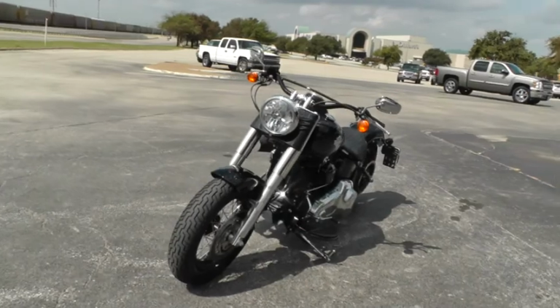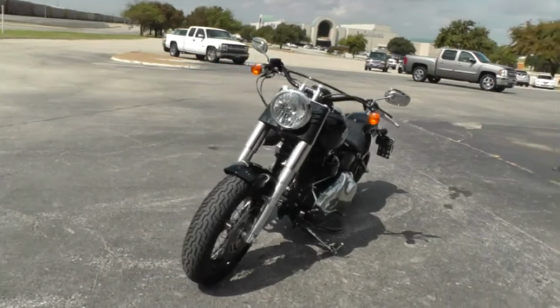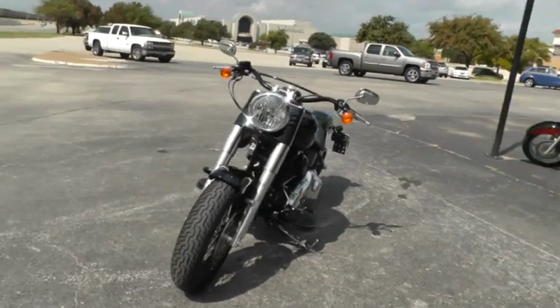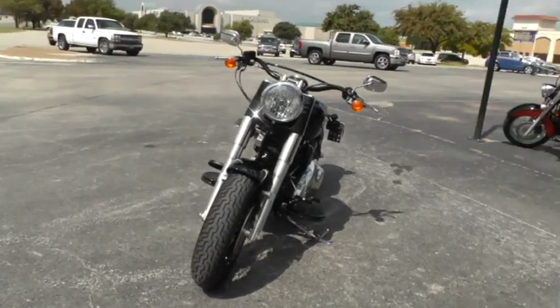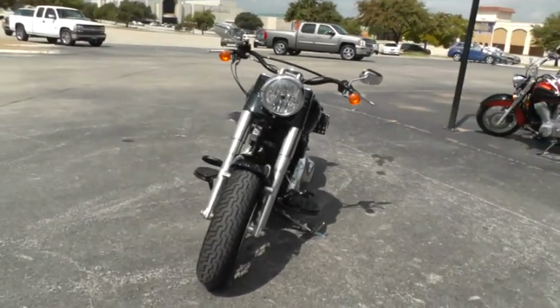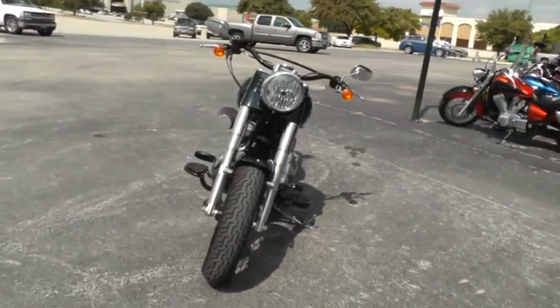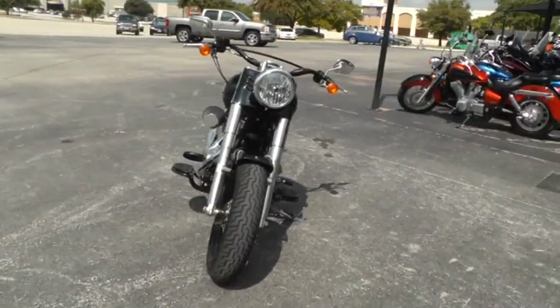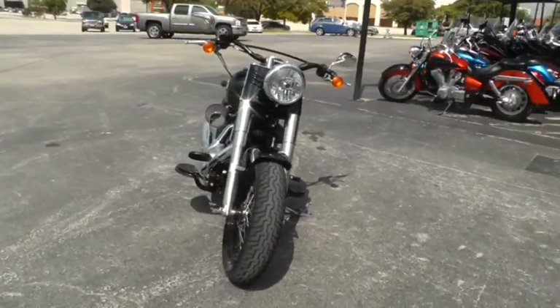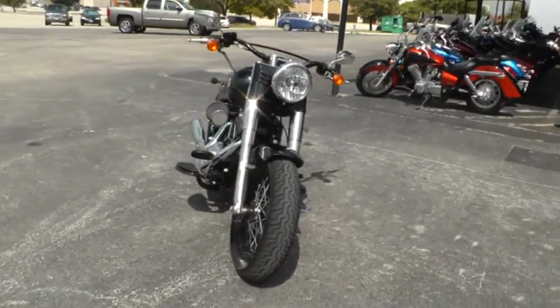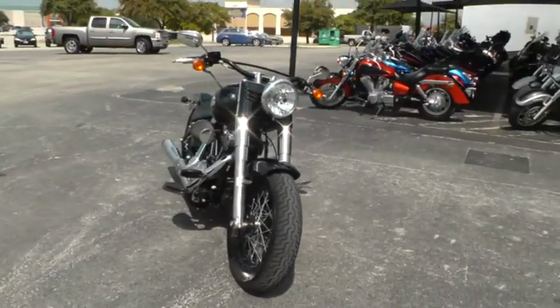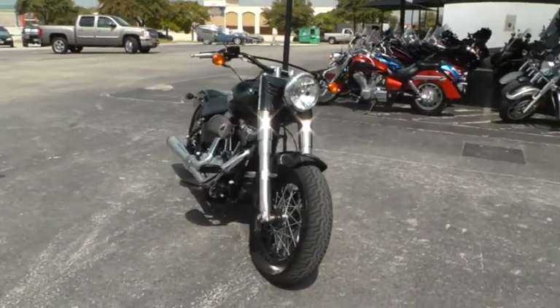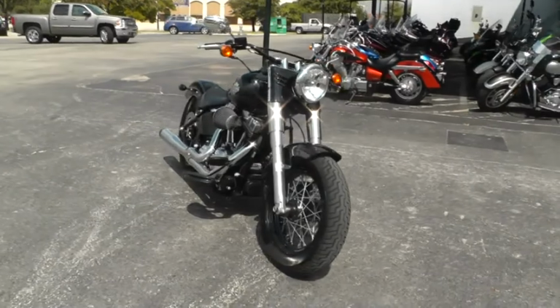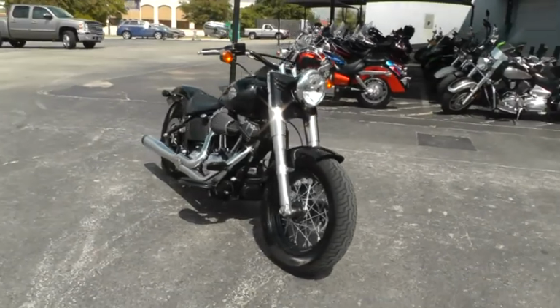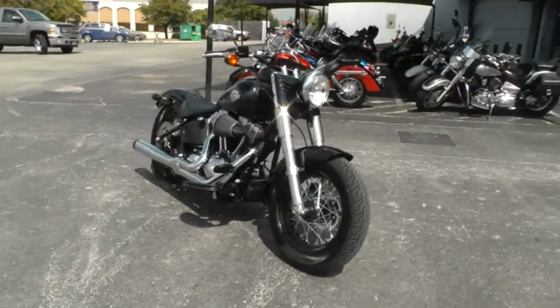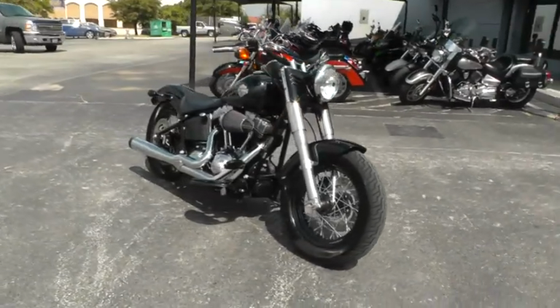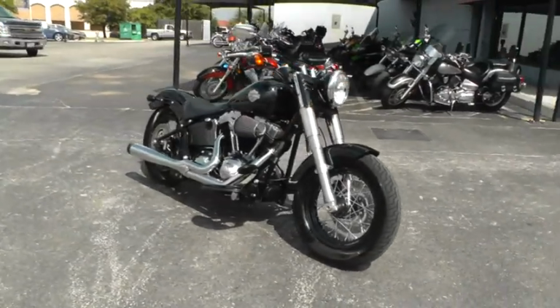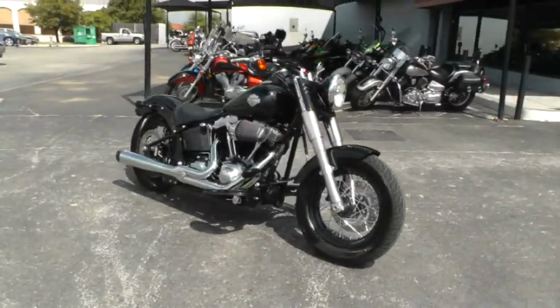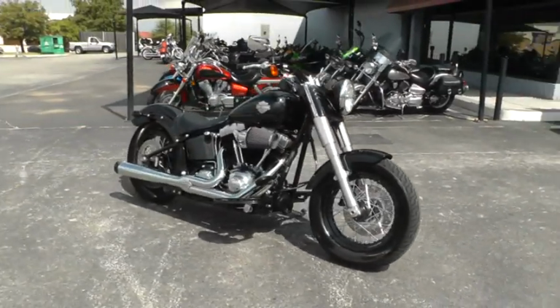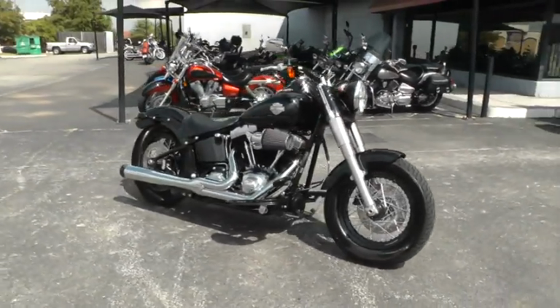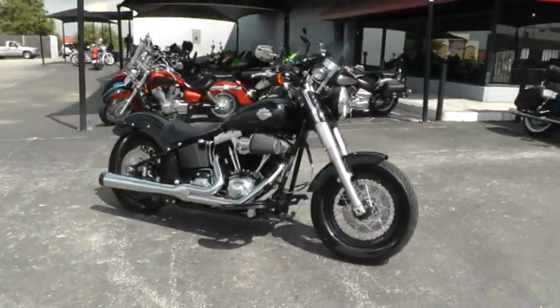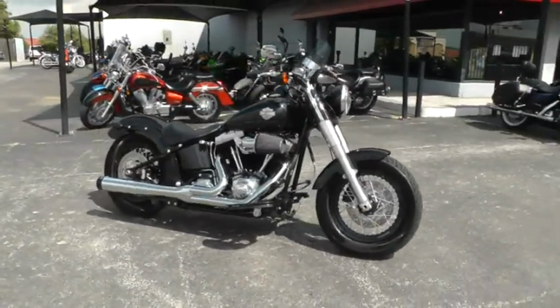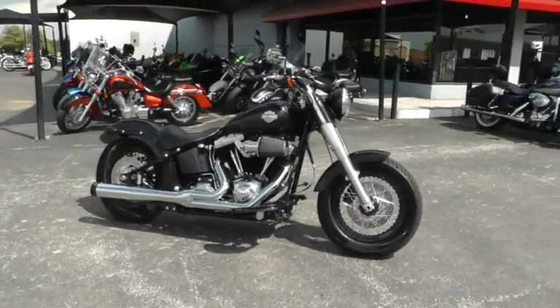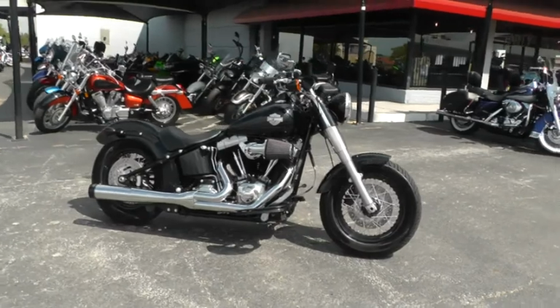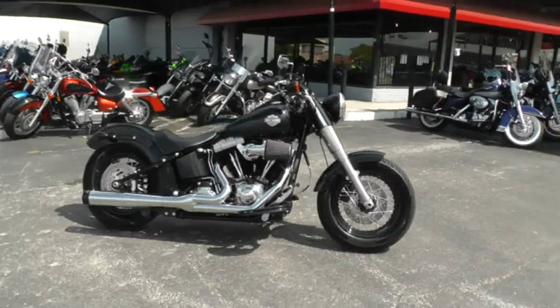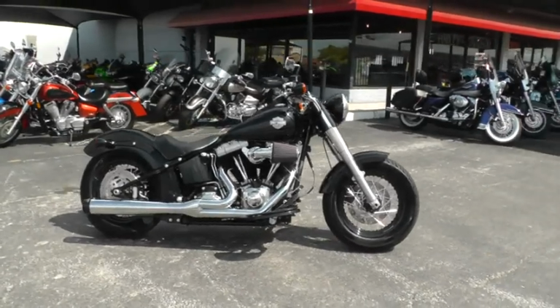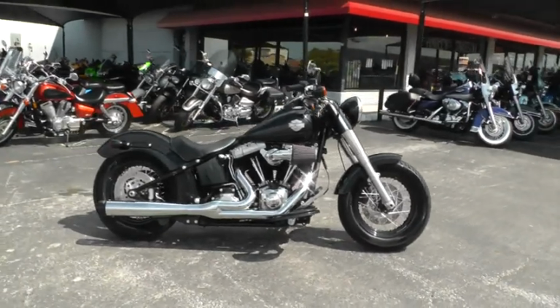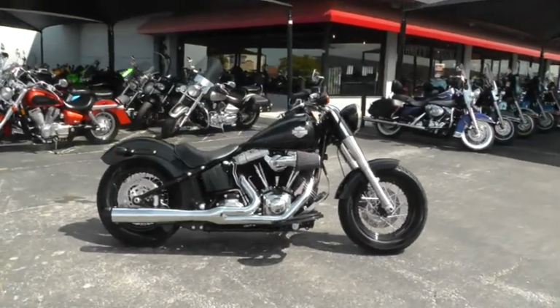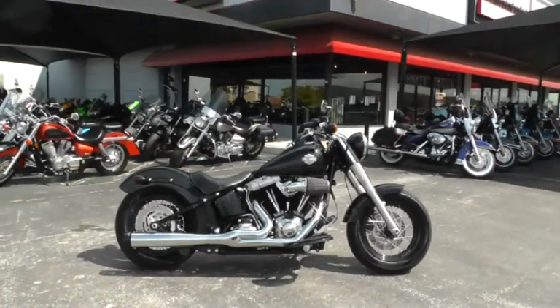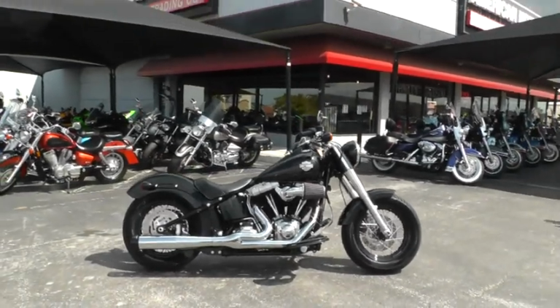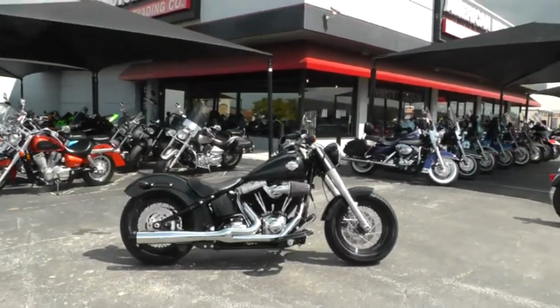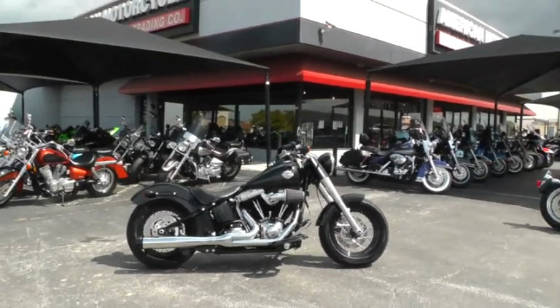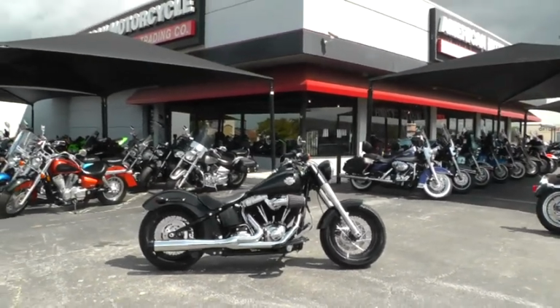We sell and ship motorcycles all over the world, so it'll be easy to get this 2012 Harley Davidson Softail Slim delivered right to you. This is Geno with American Motorcycle Trading Company in Arlington, Texas. Thanks for looking.